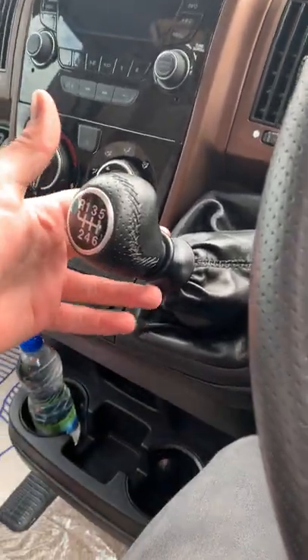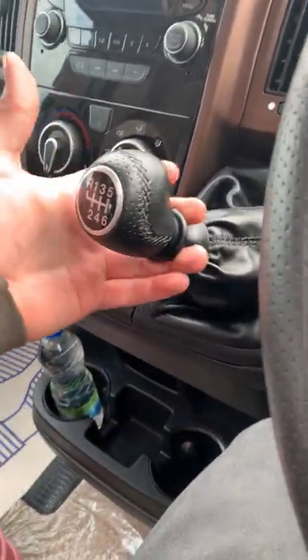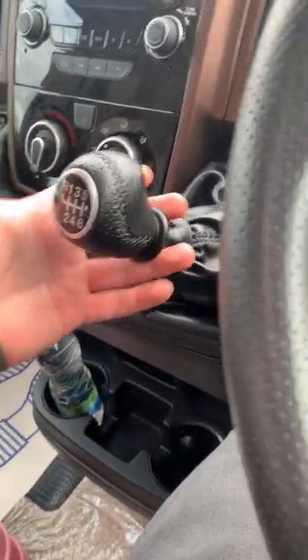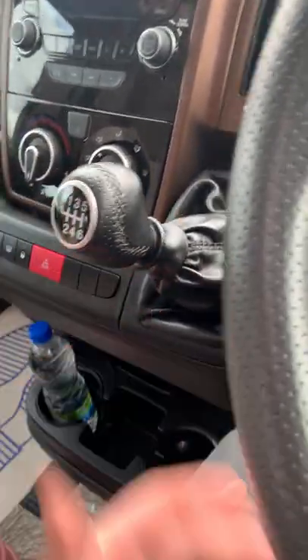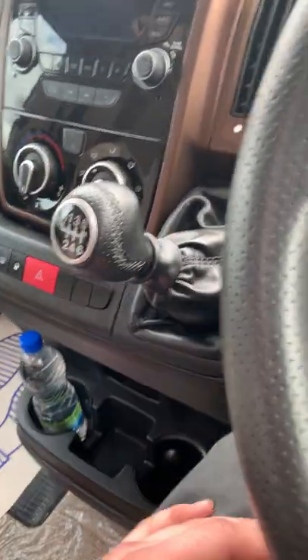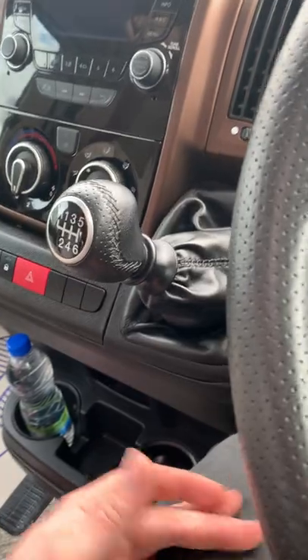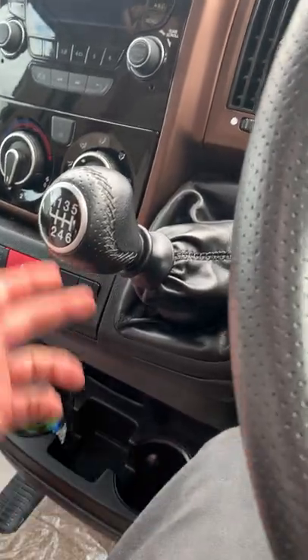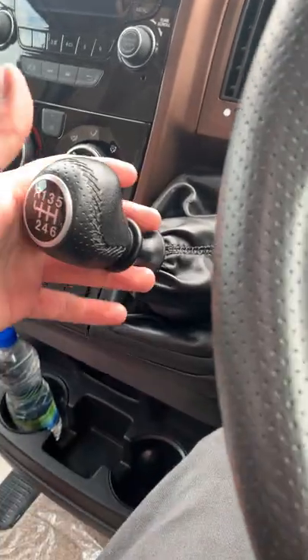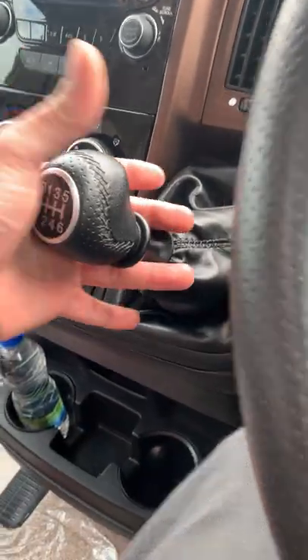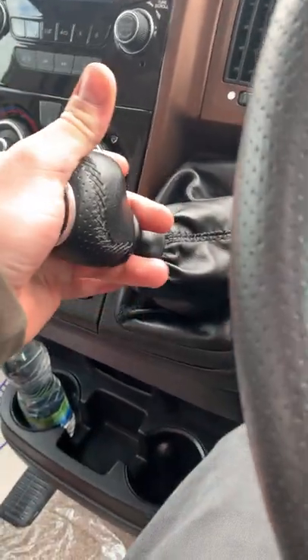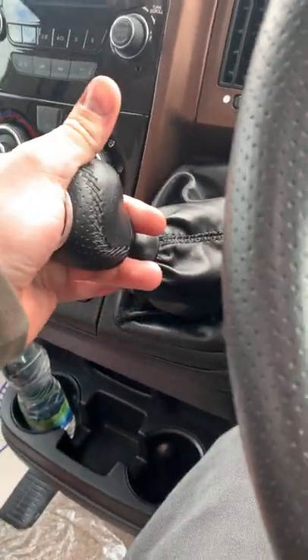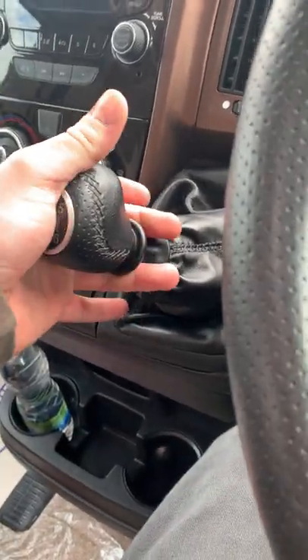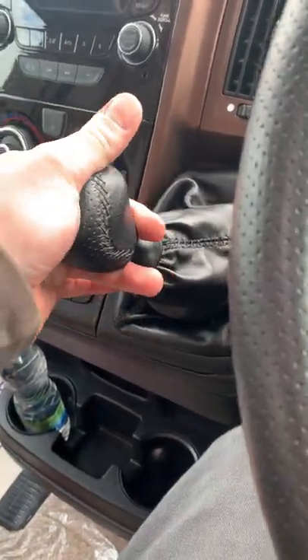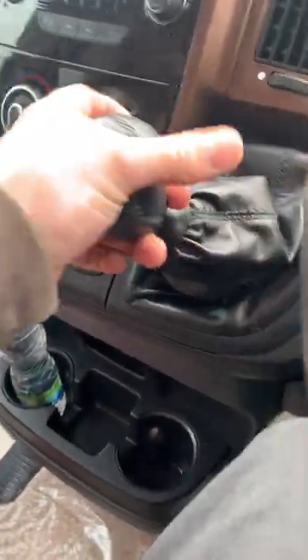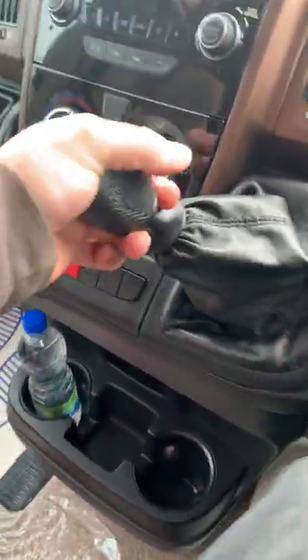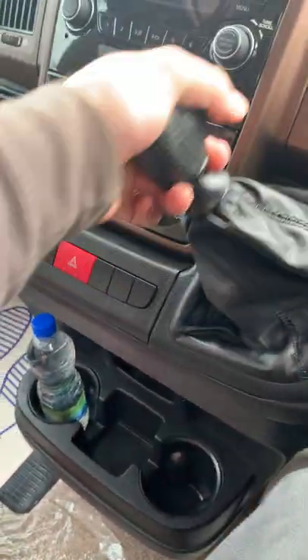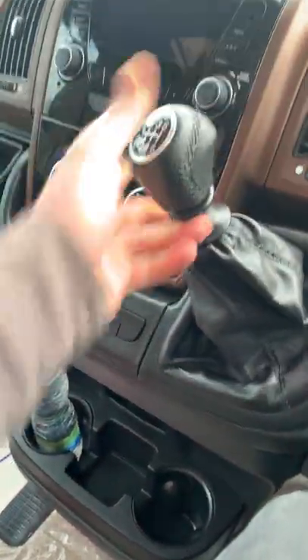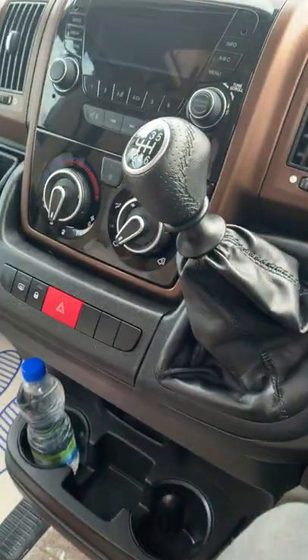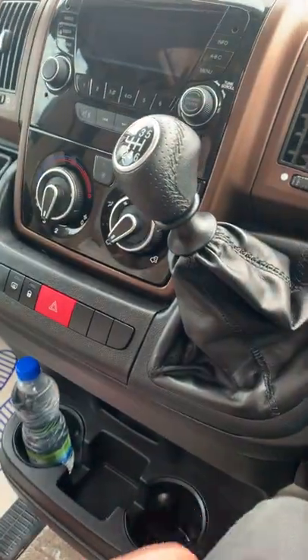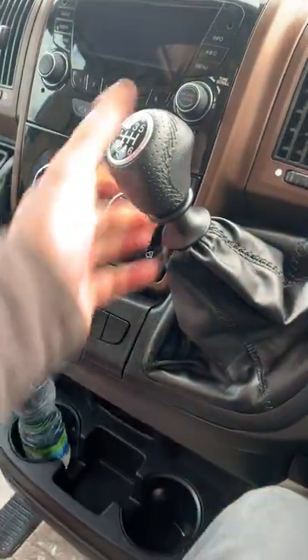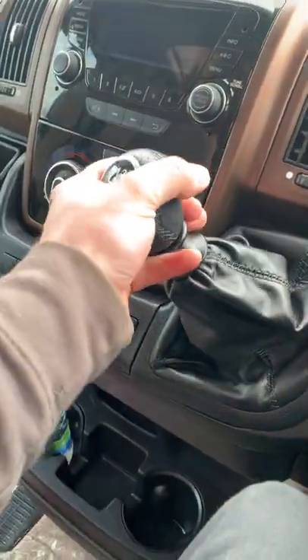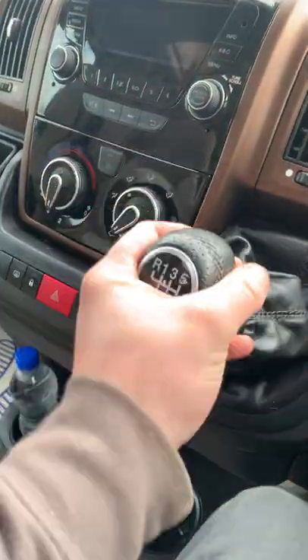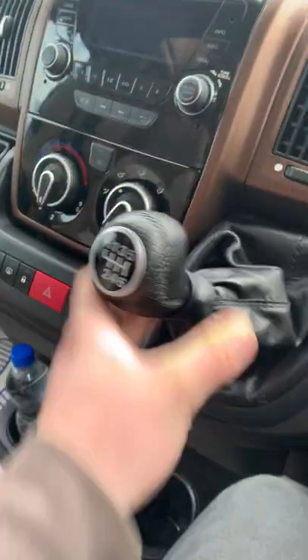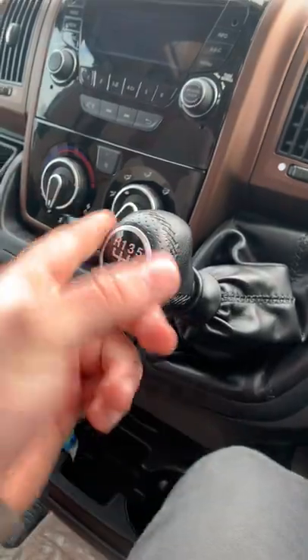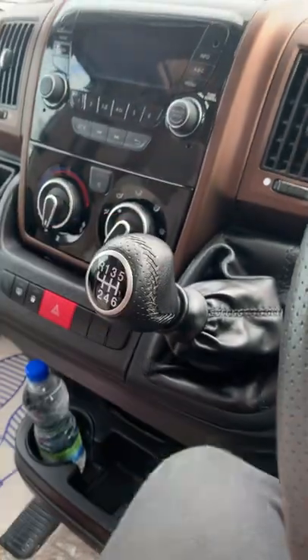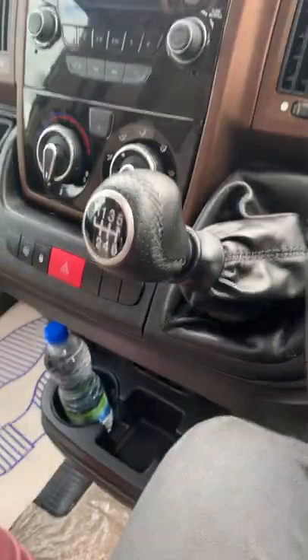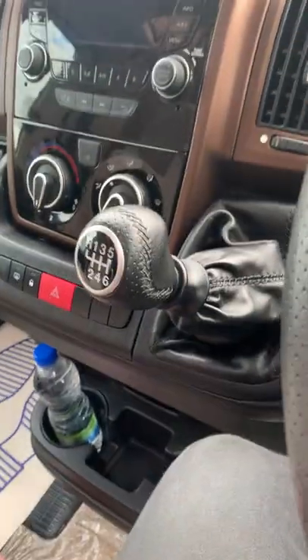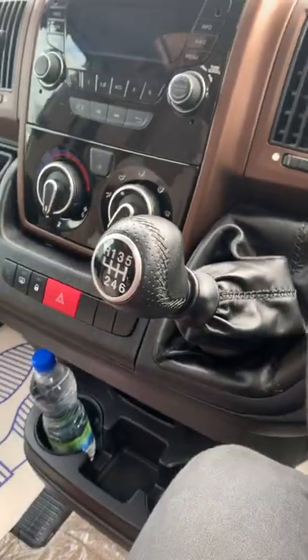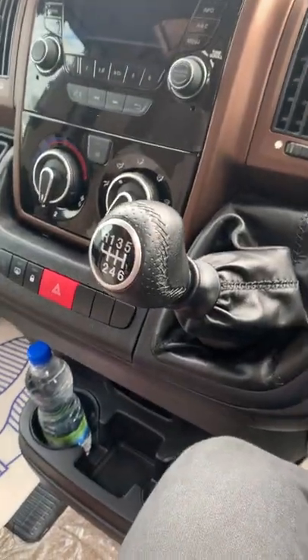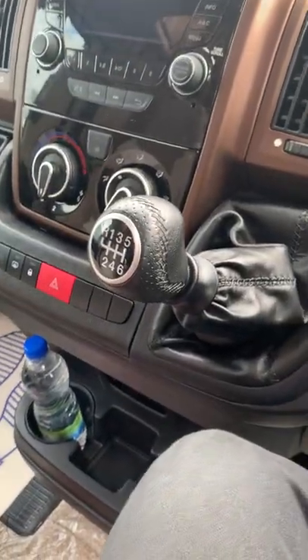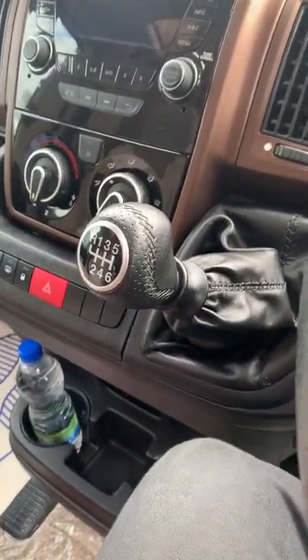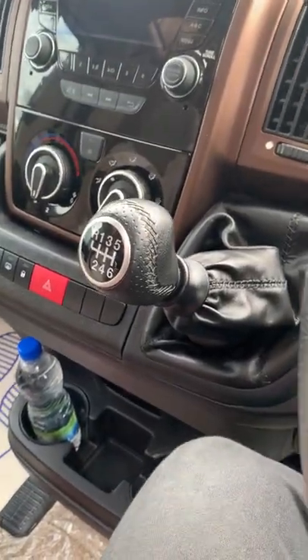Reverse is probably the same as your old van — lift up on the collar at the bottom and come over to the top left. First through sixth is in the standard layout.